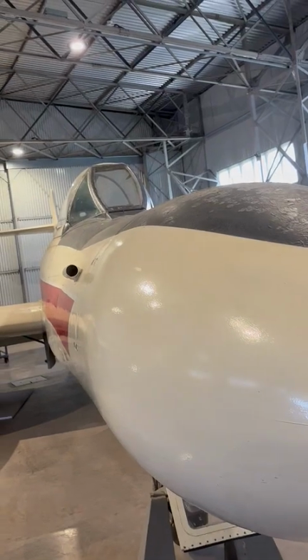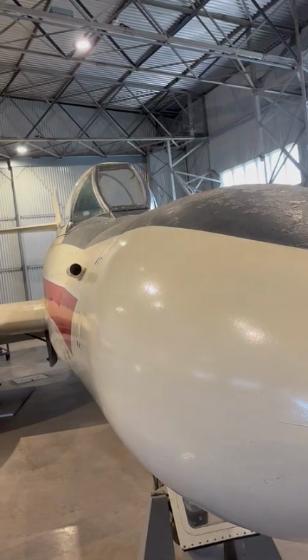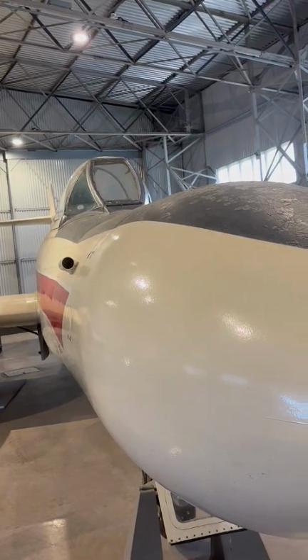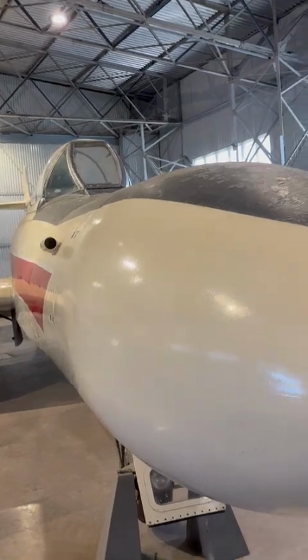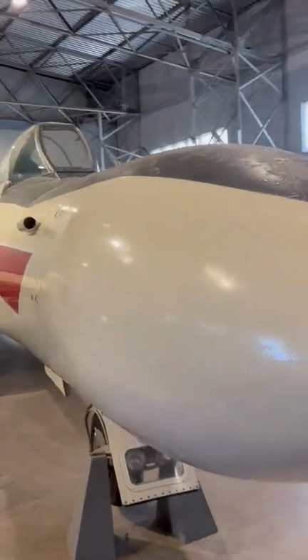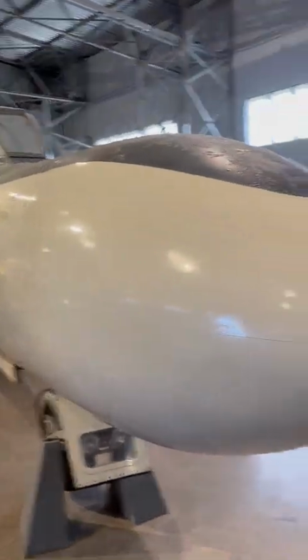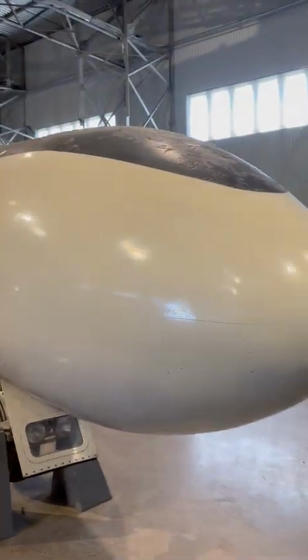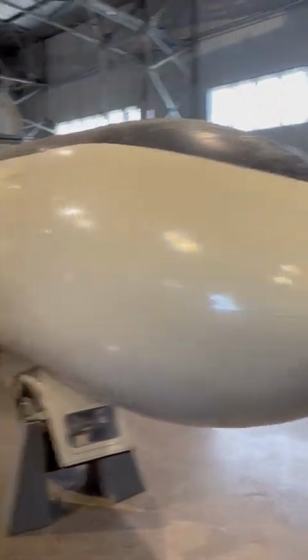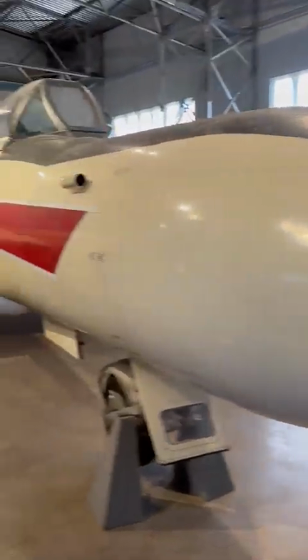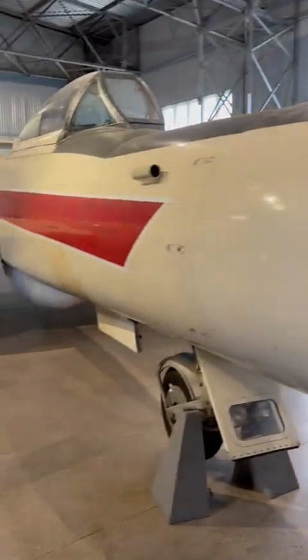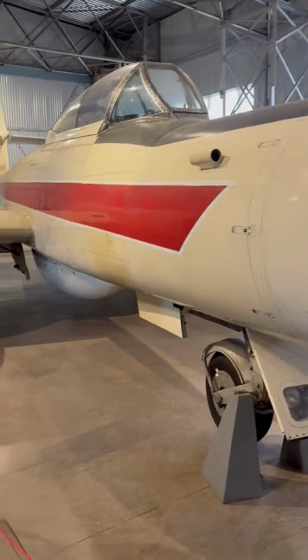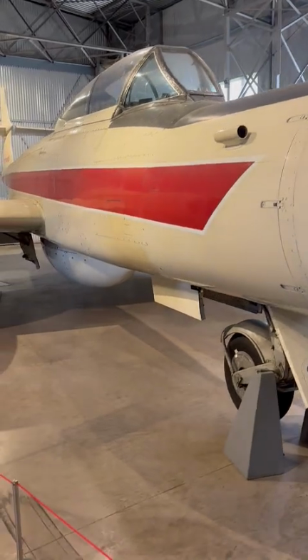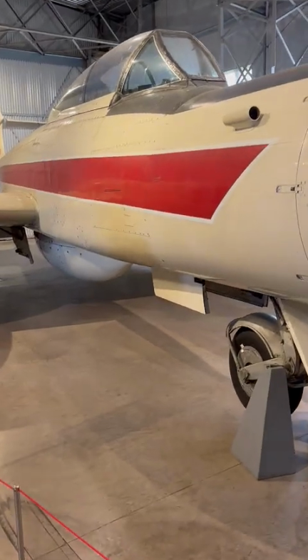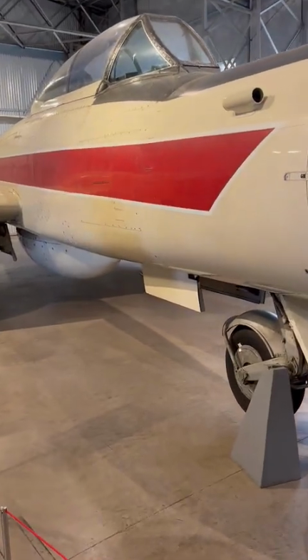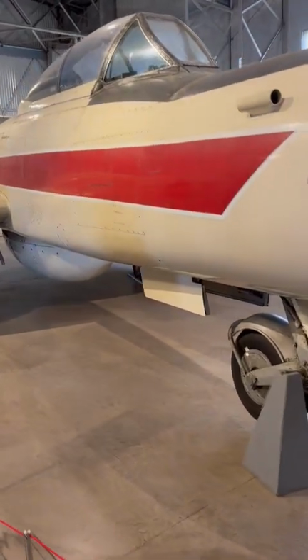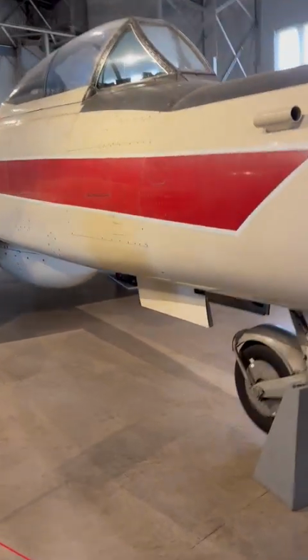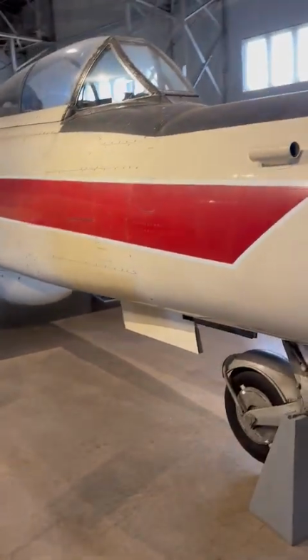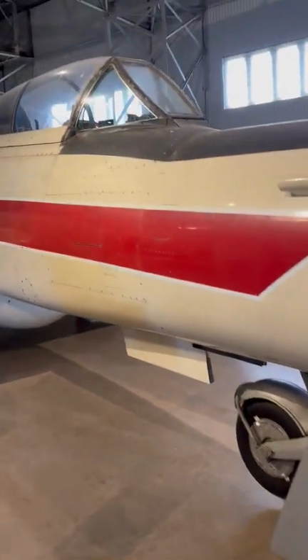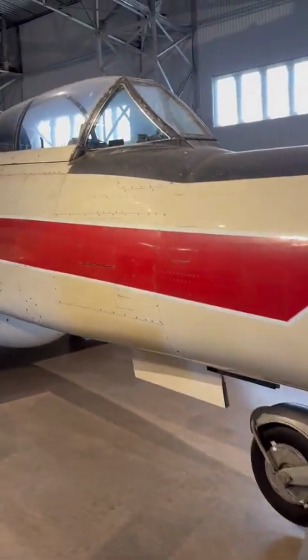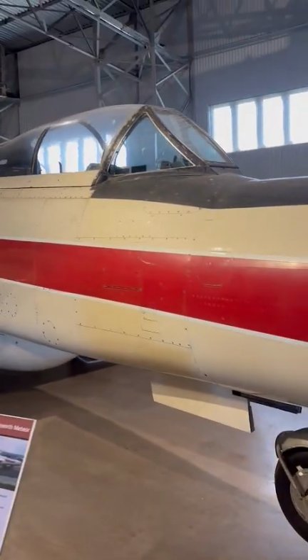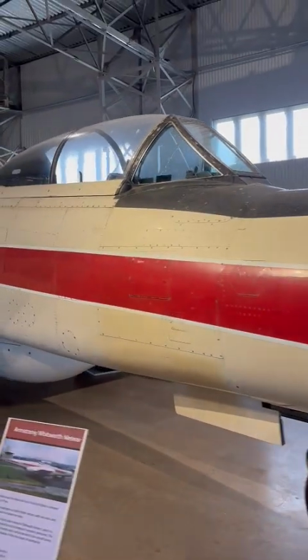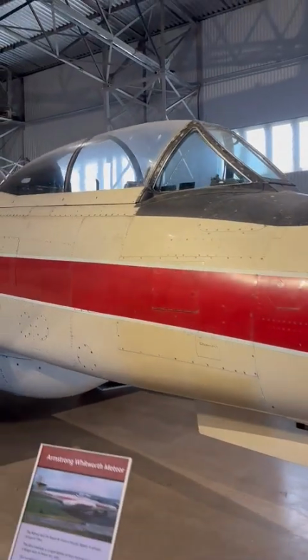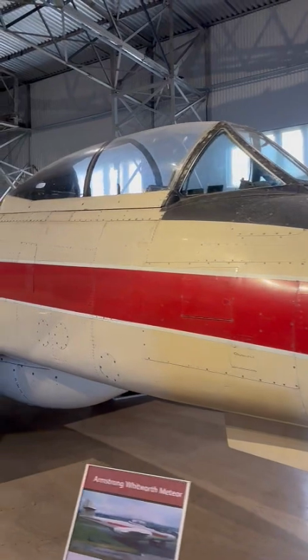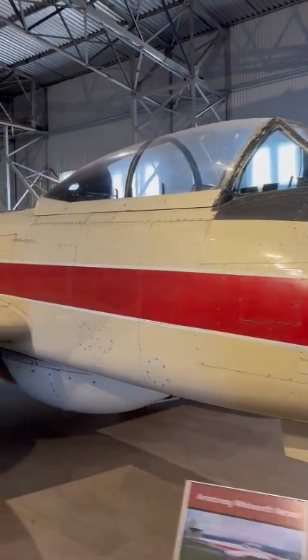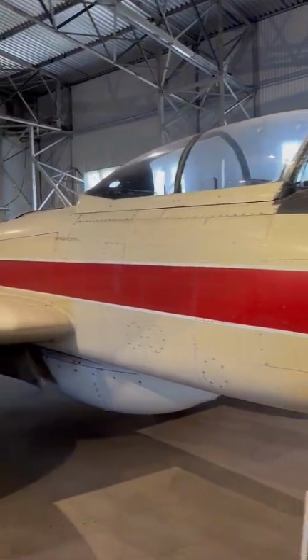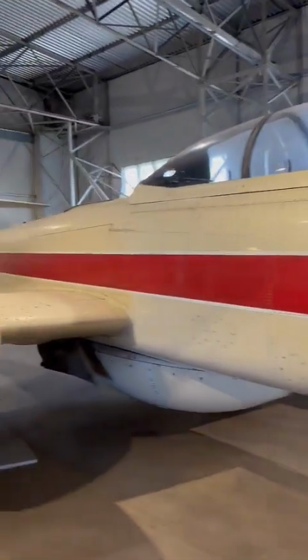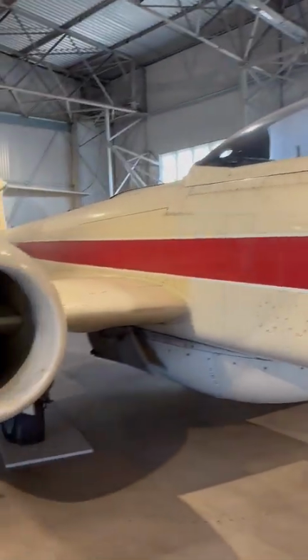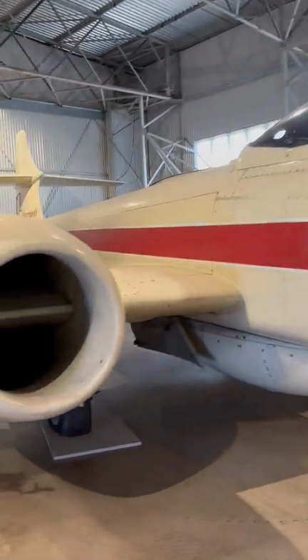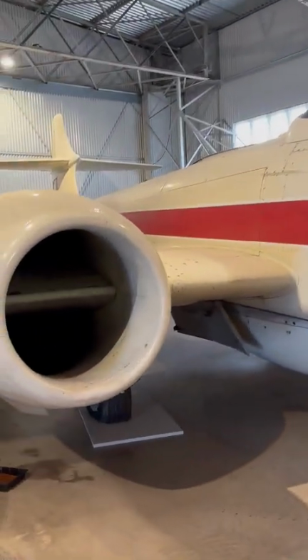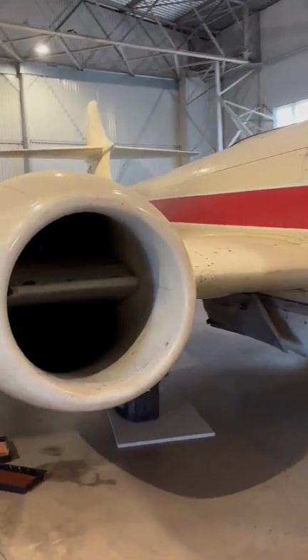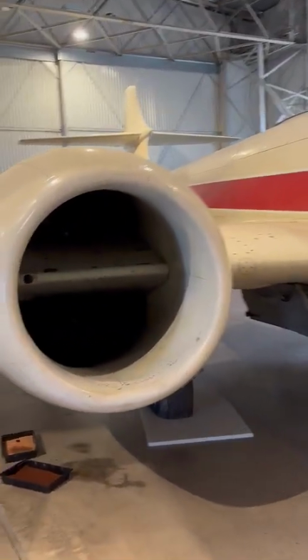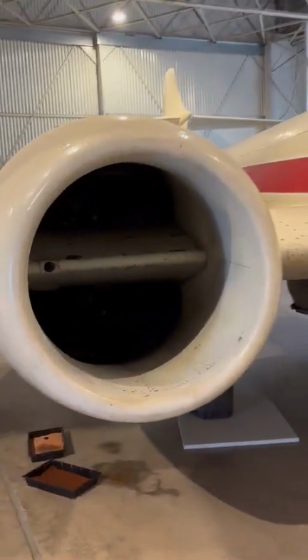This airplane has a bigger nose than I do. This is the Armstrong Whitworth Meteor. It was the Royal Air Force's first jet fighter and it entered service in 1944. This later example is a night fighter version, with two seats and a longer nose to house the radar.